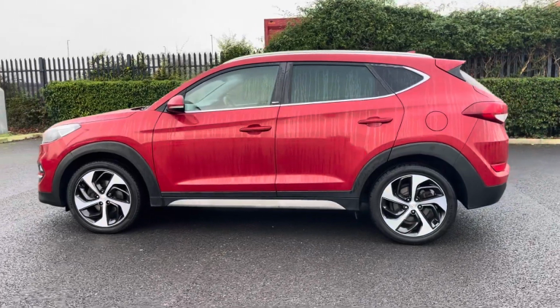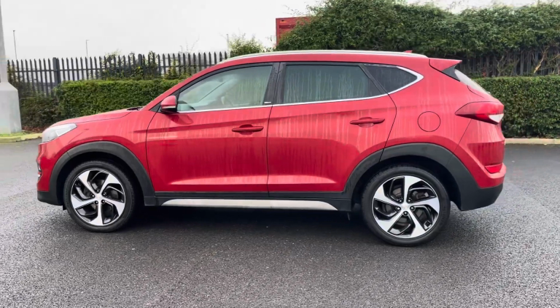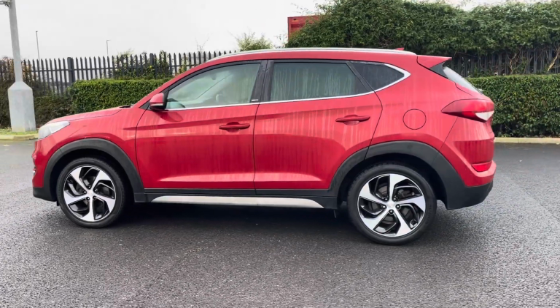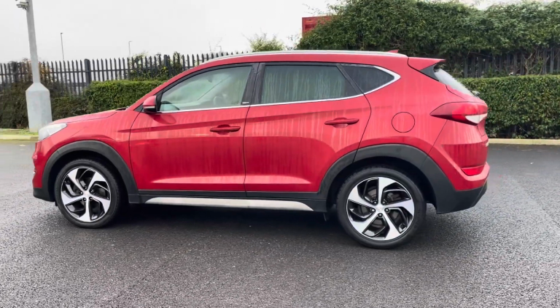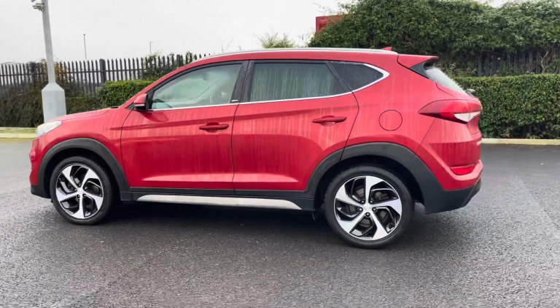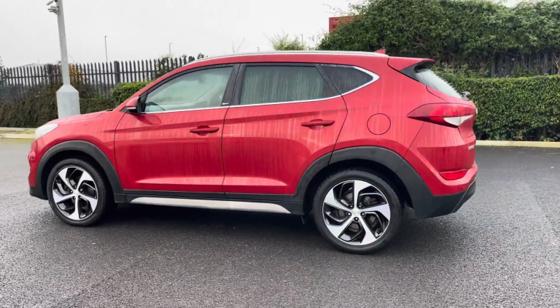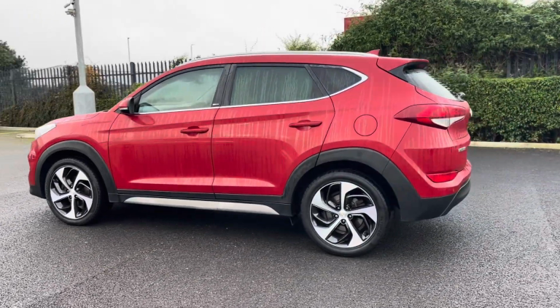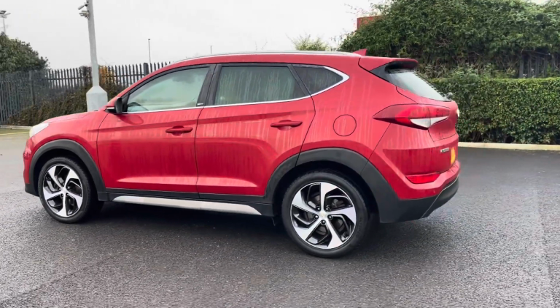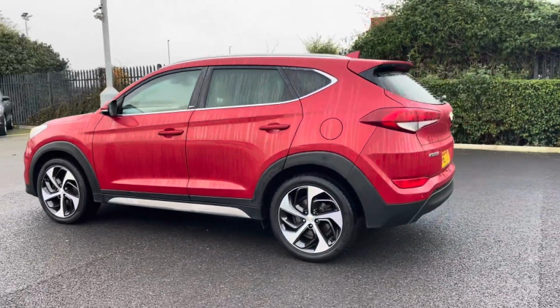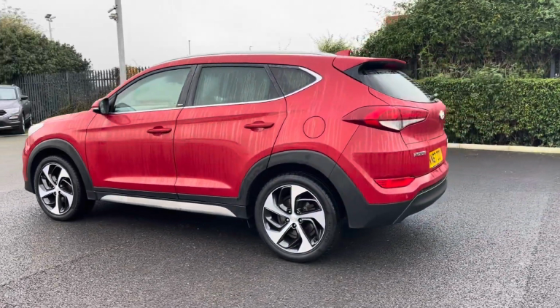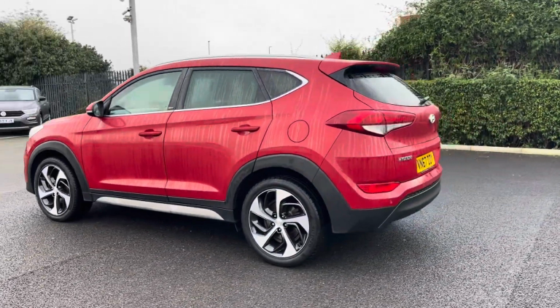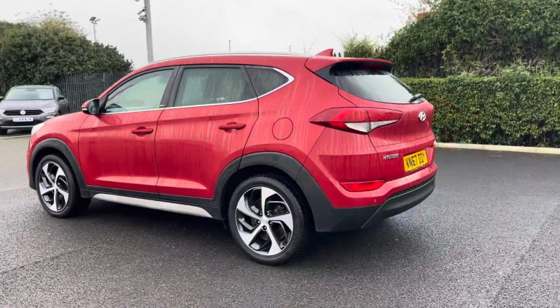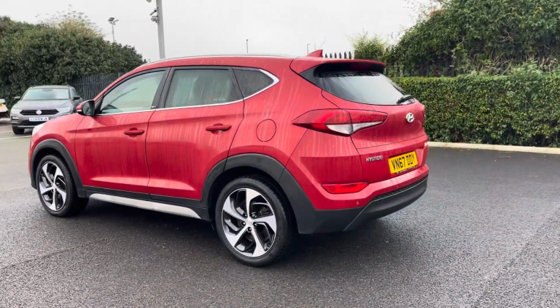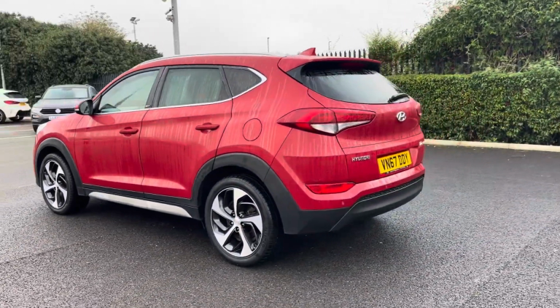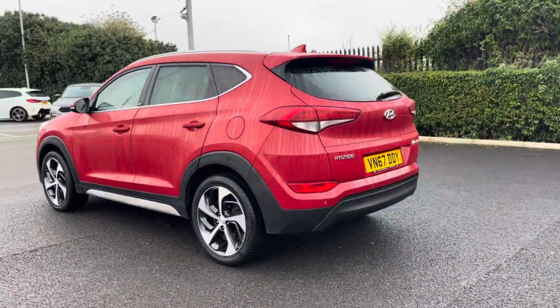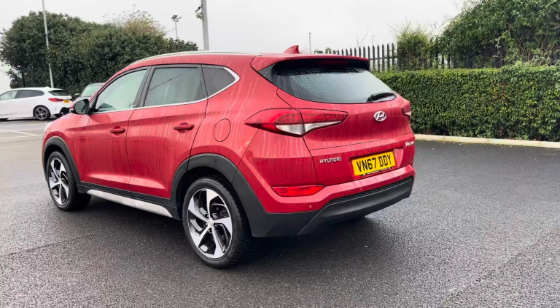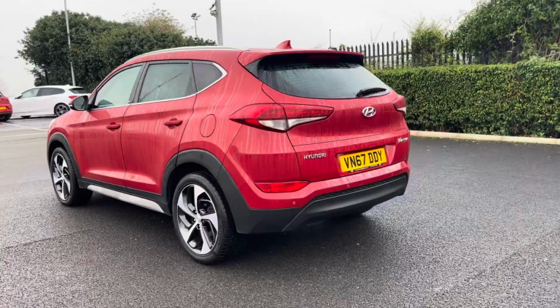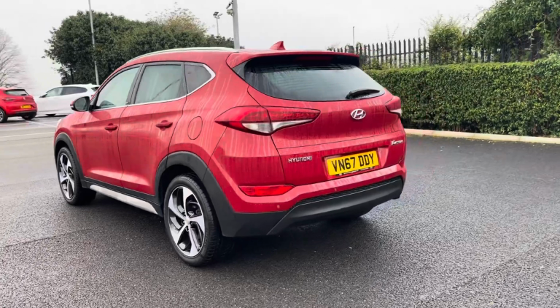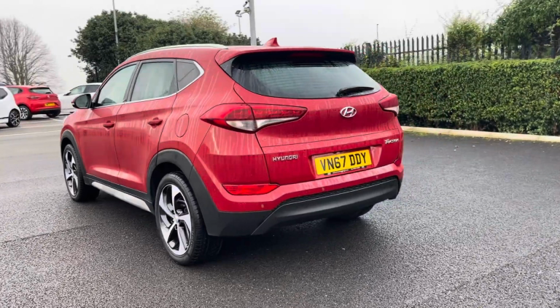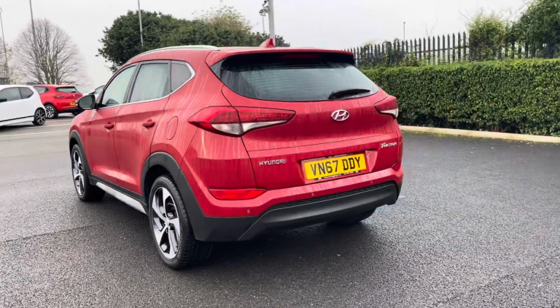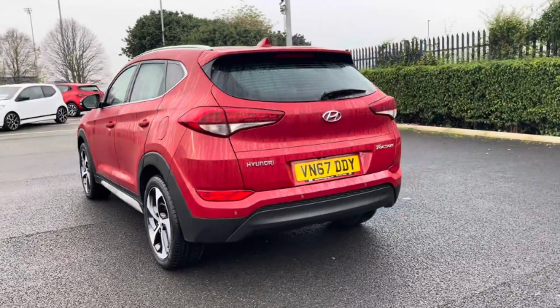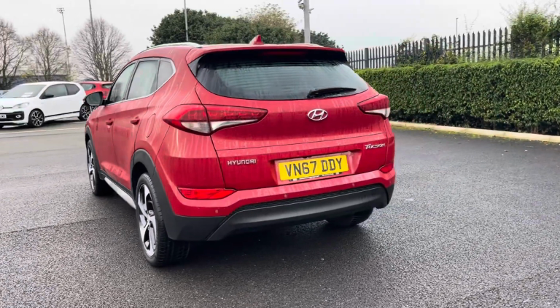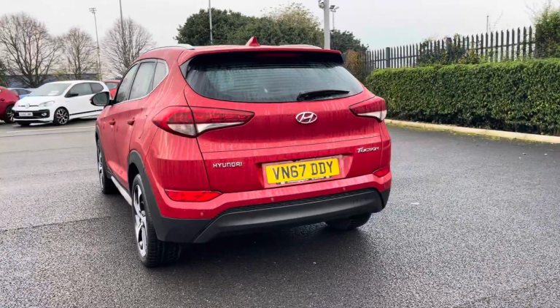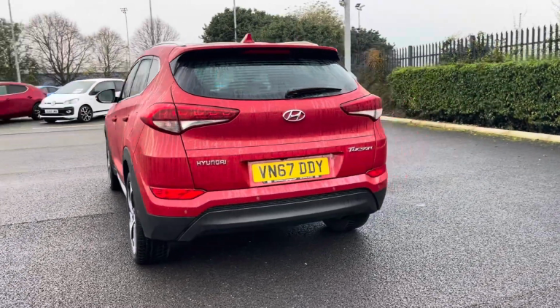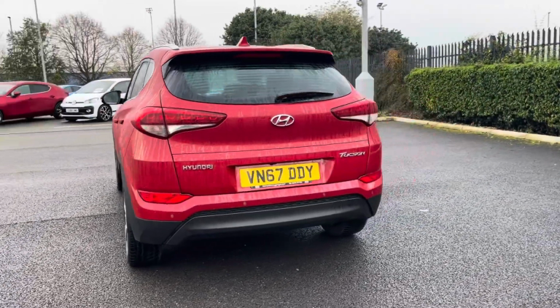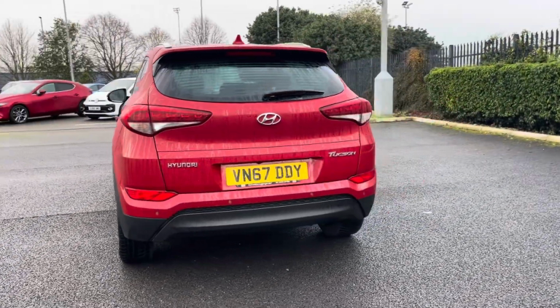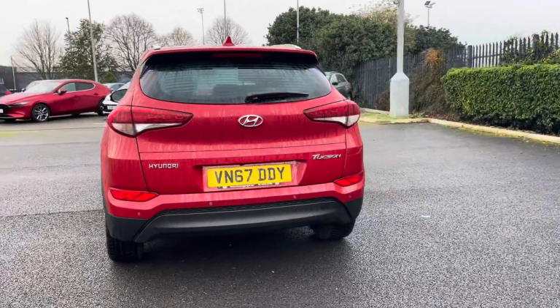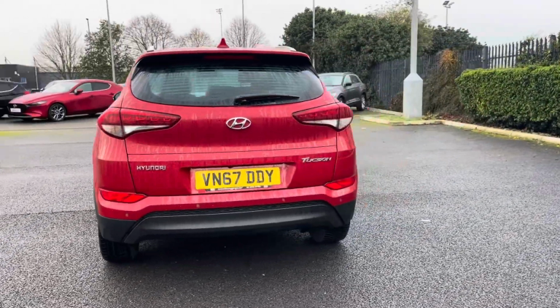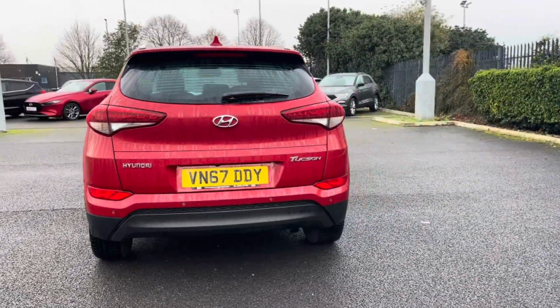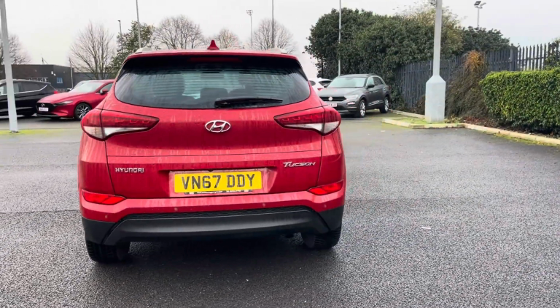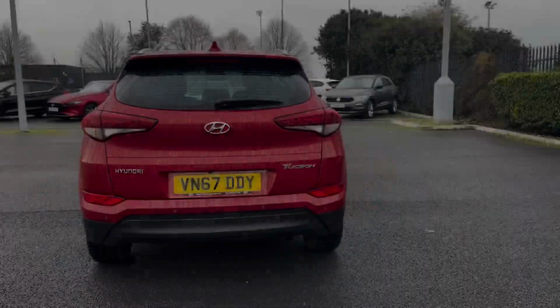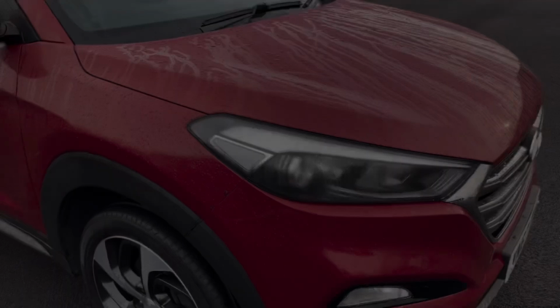This 2017 vehicle comes in a stunning fiery red colour, from two previous owners, and it boasts a part service history with the last service completed at 56,198 miles.